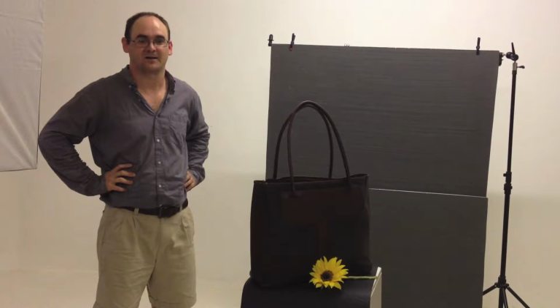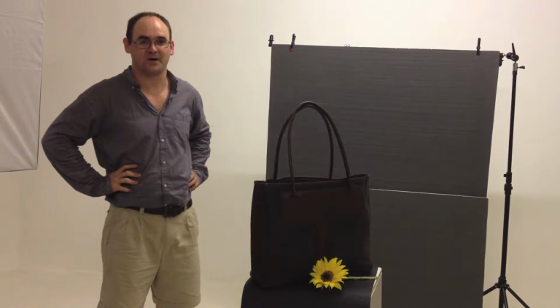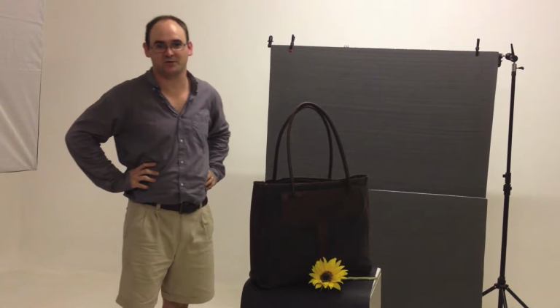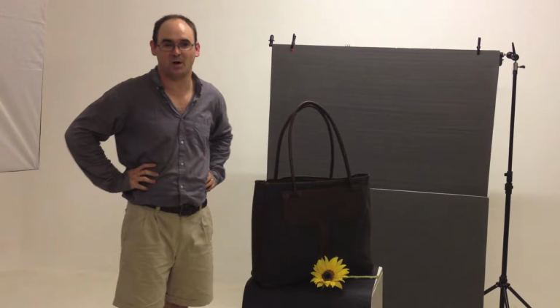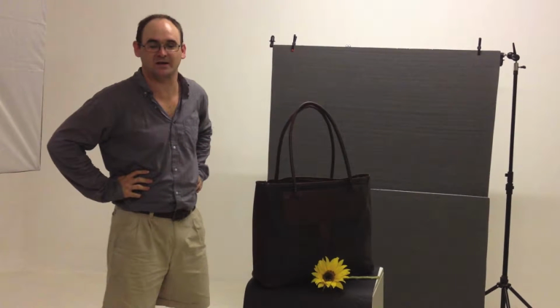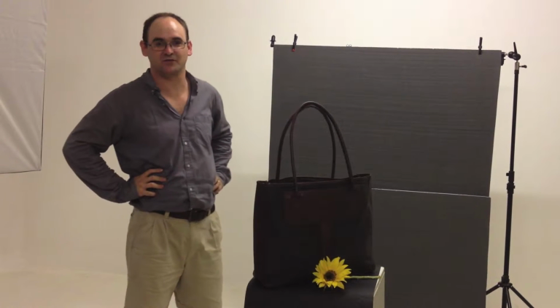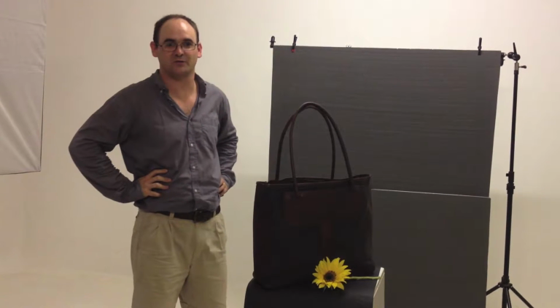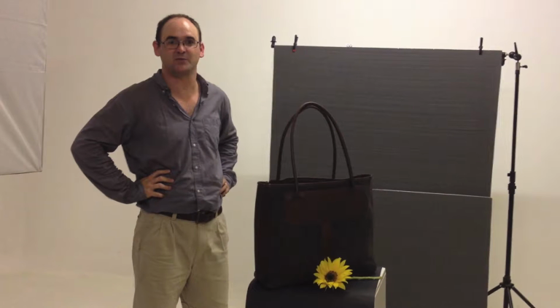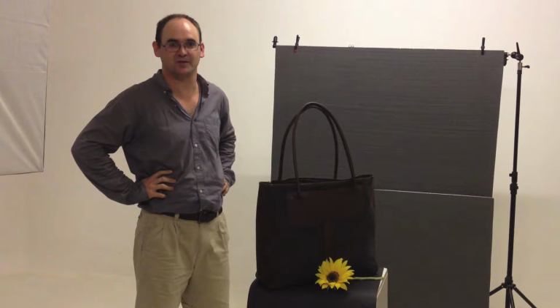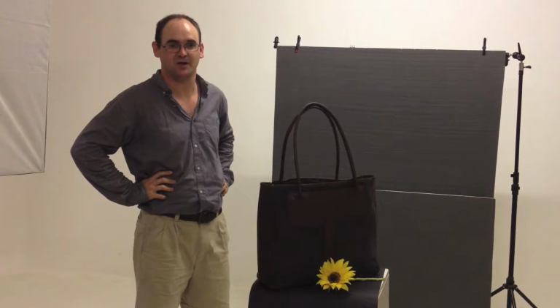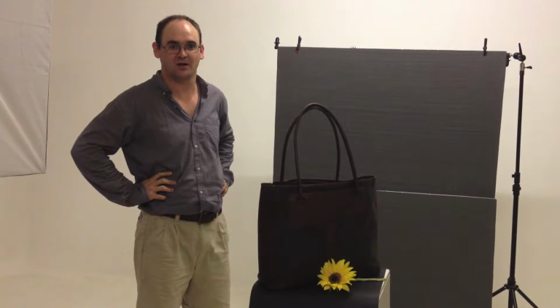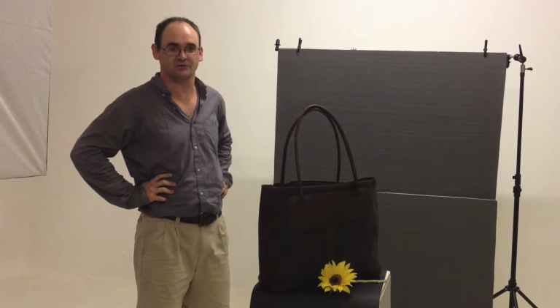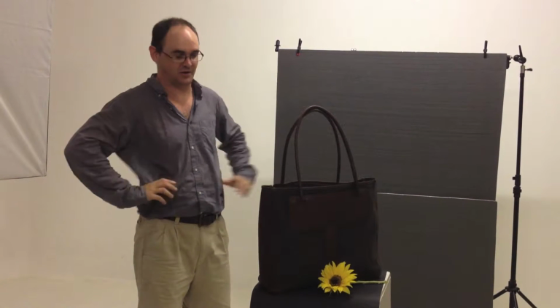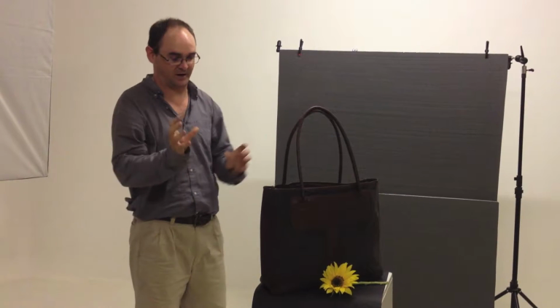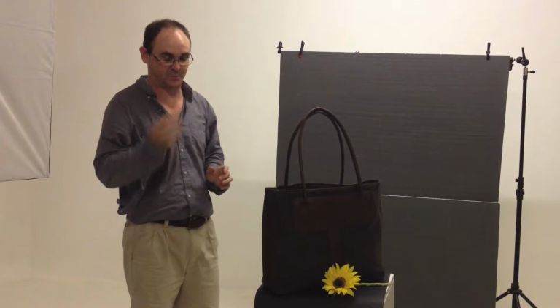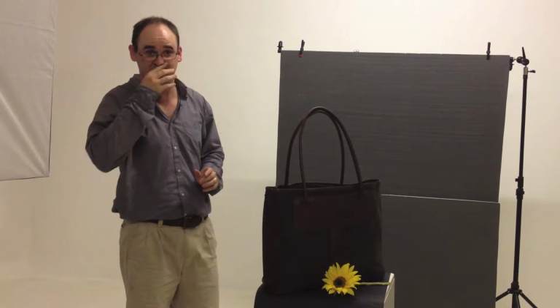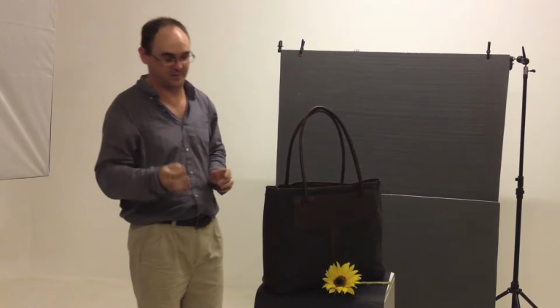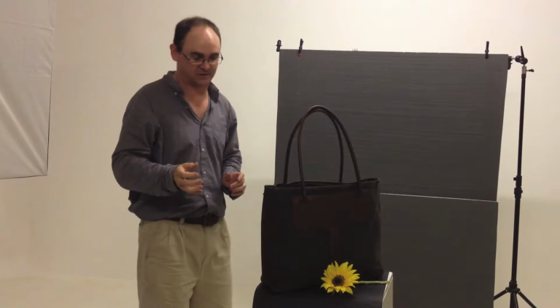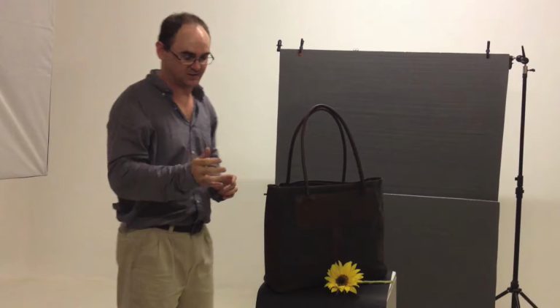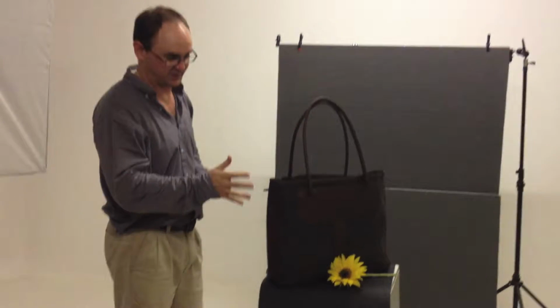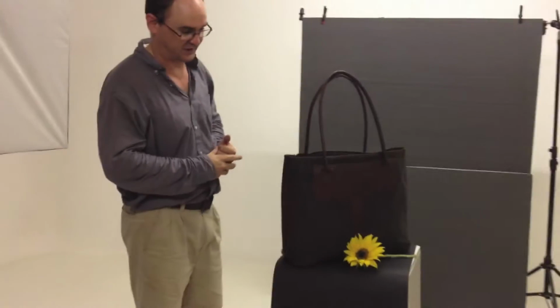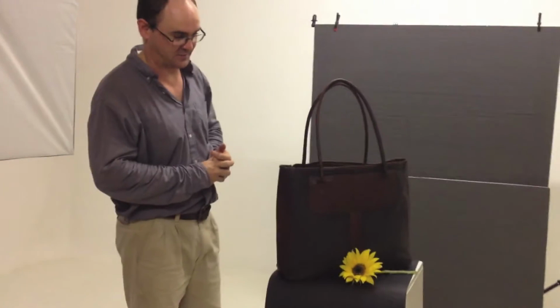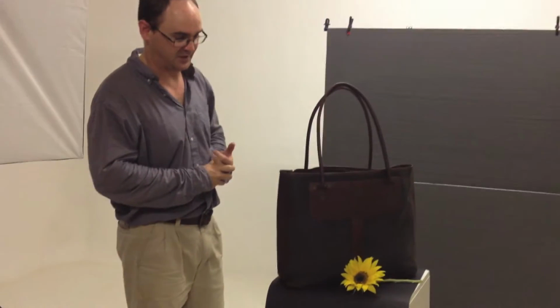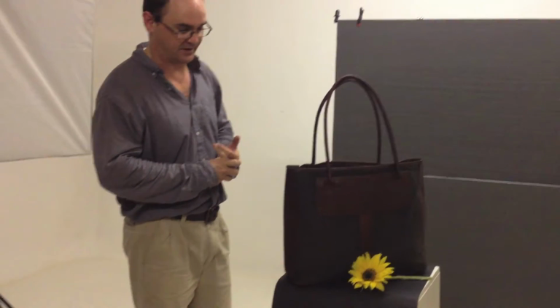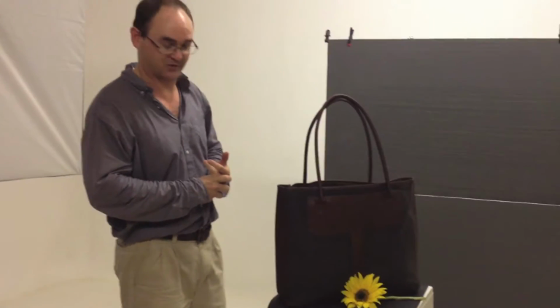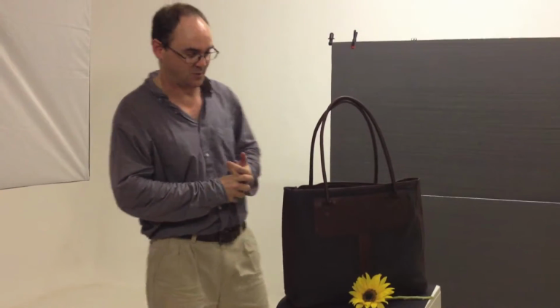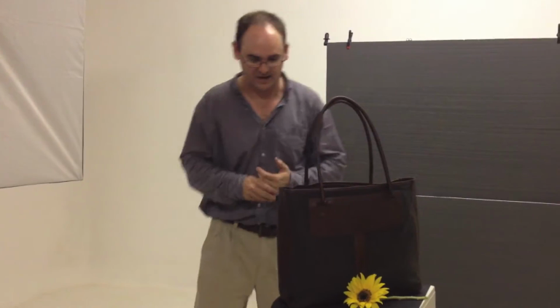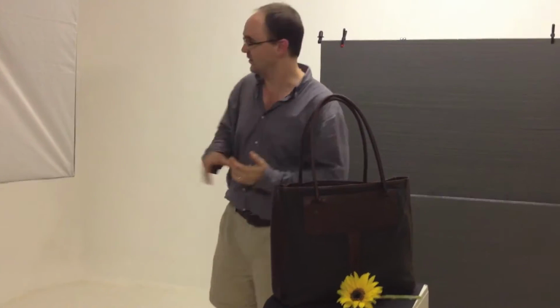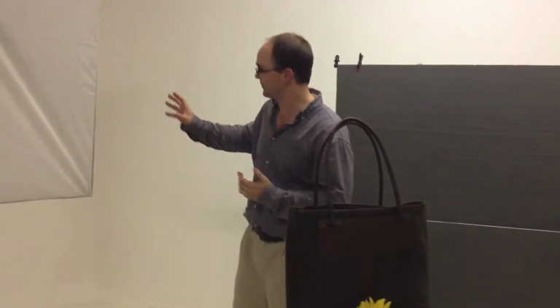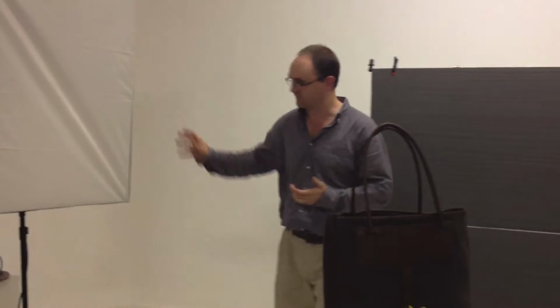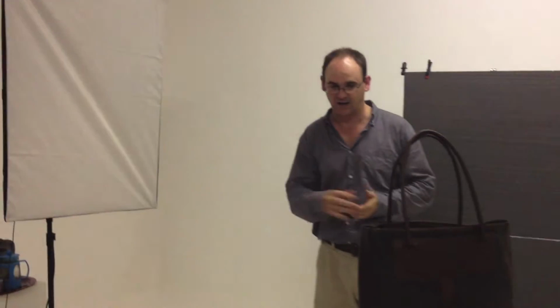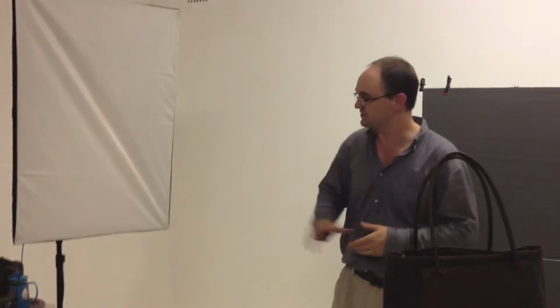Hello everyone, I'm Christopher Scott. Welcome back to my studio for this very brief behind the scenes look at our shoot and our set up. We've been shooting leather bags today — very nicely hand made leather bags in Zimbabwe — and we are doing a little bit more of a stylized shoot here.